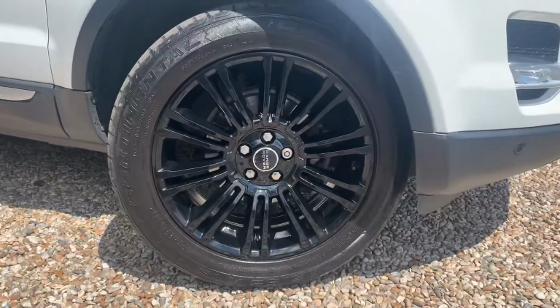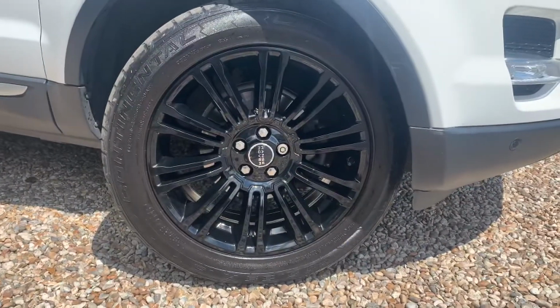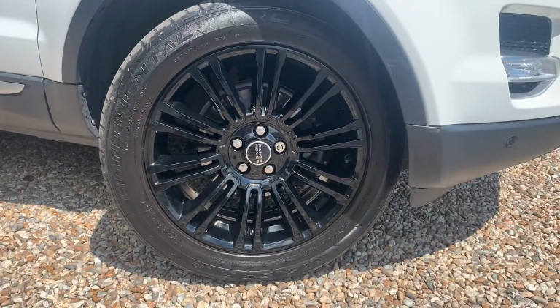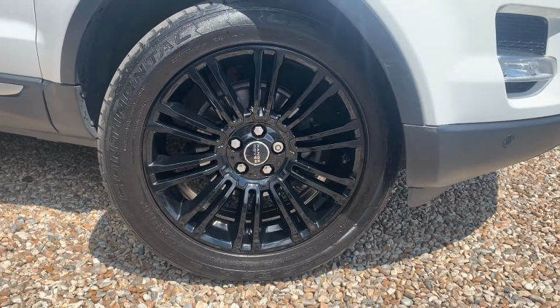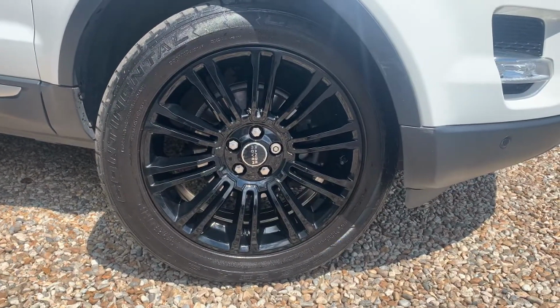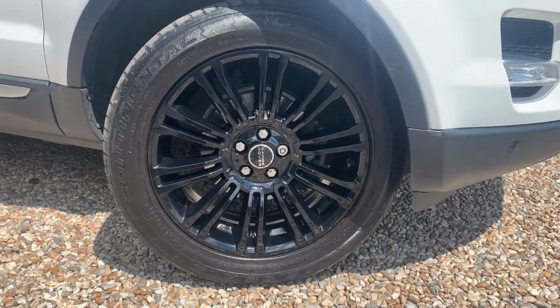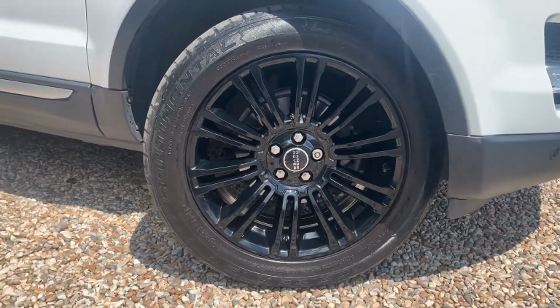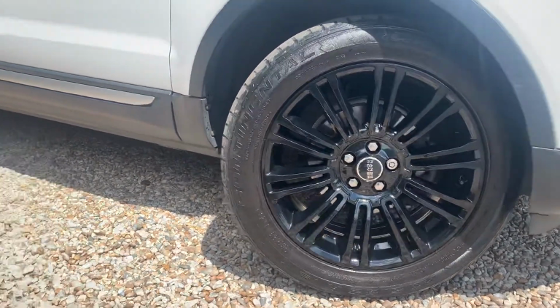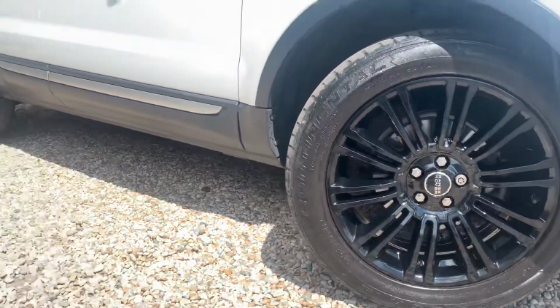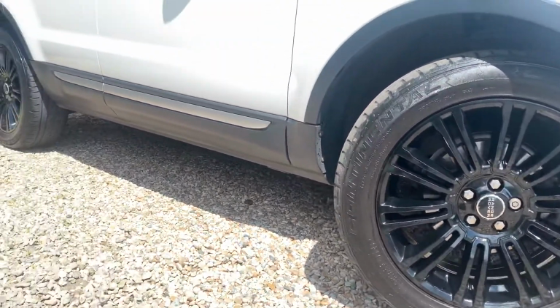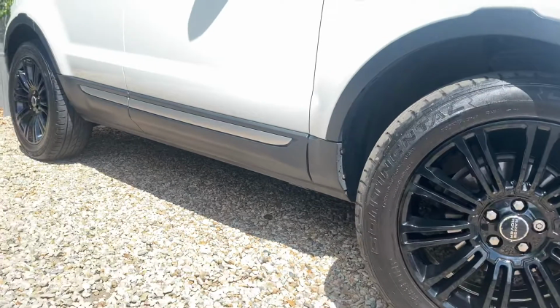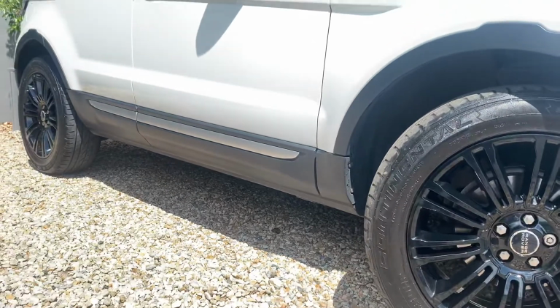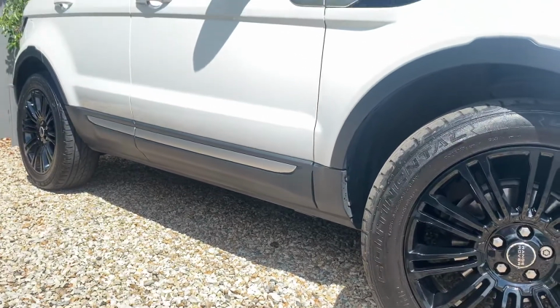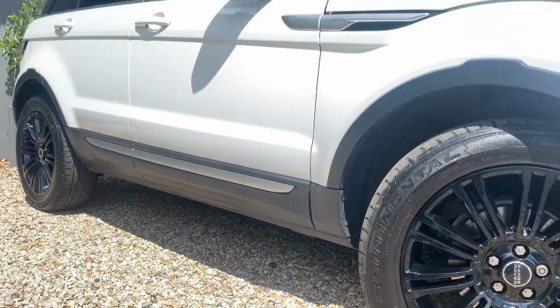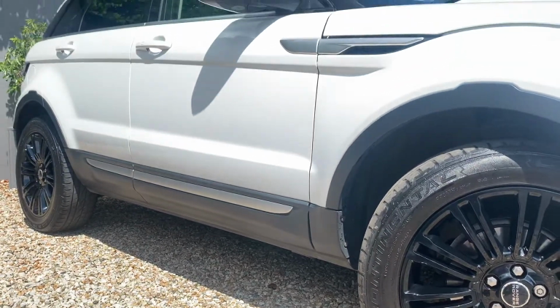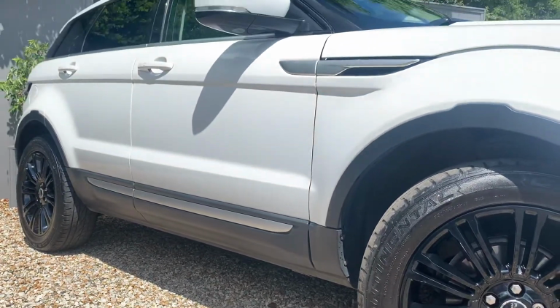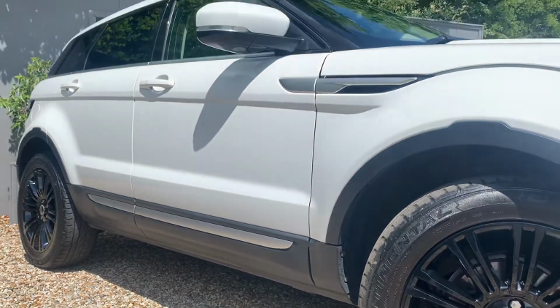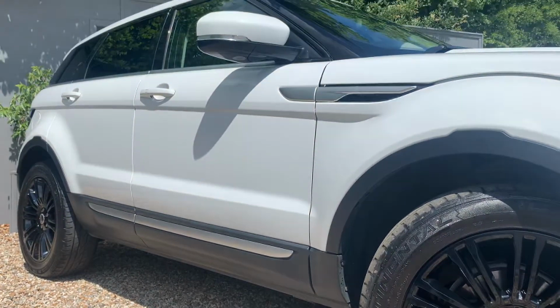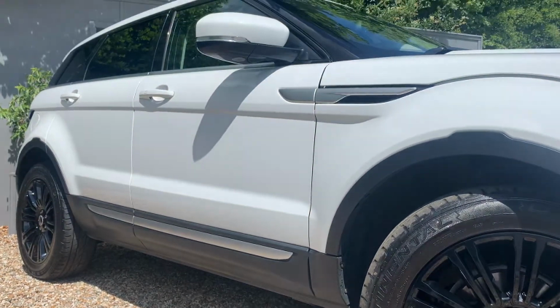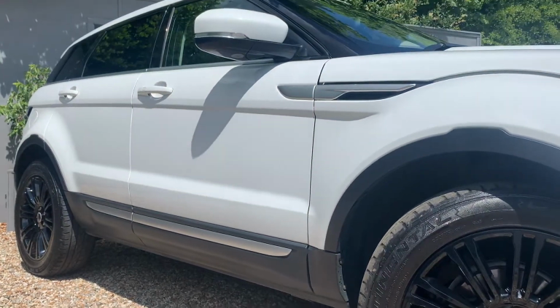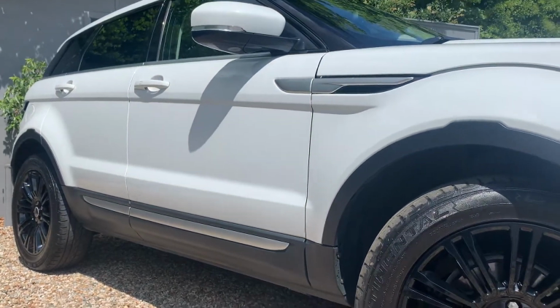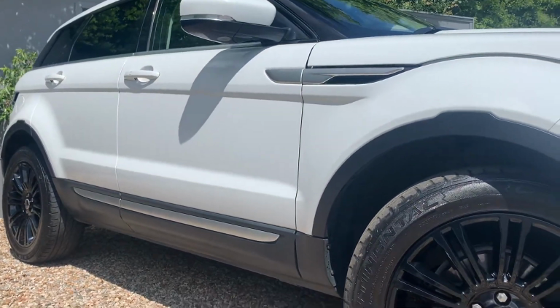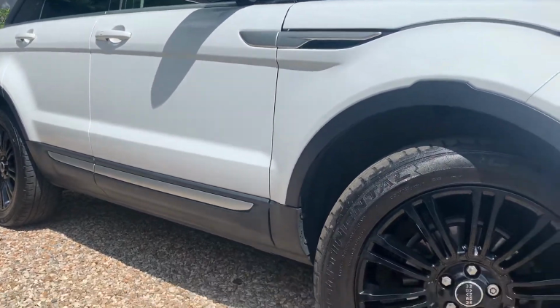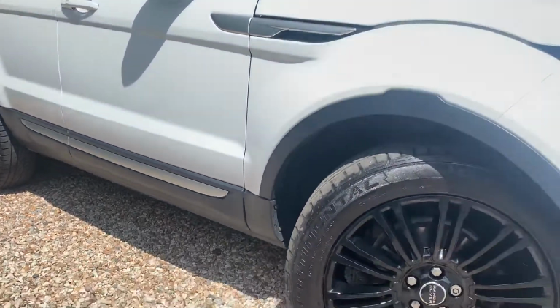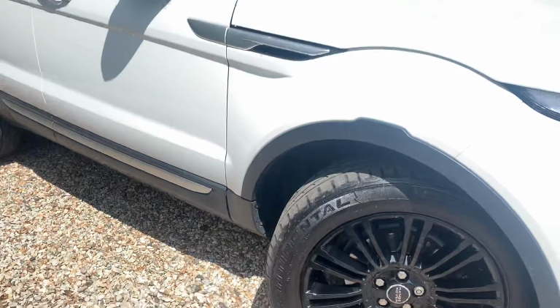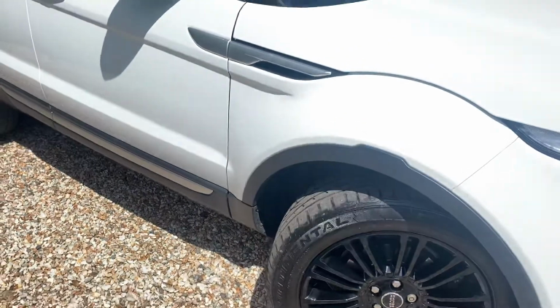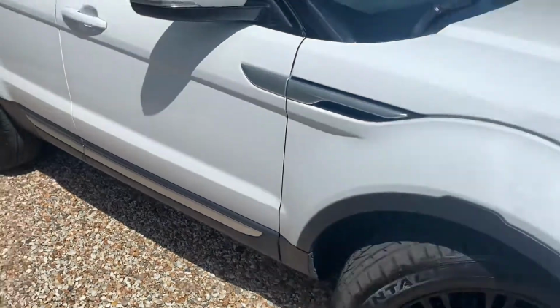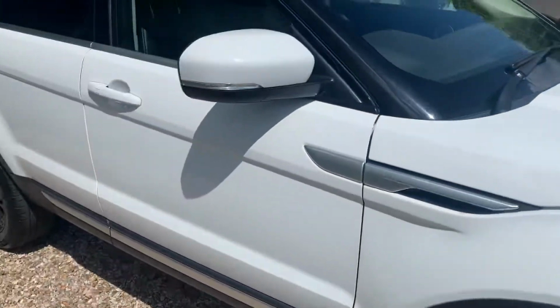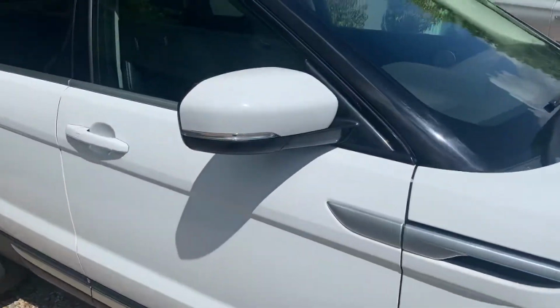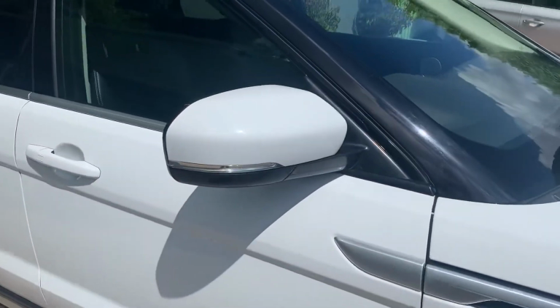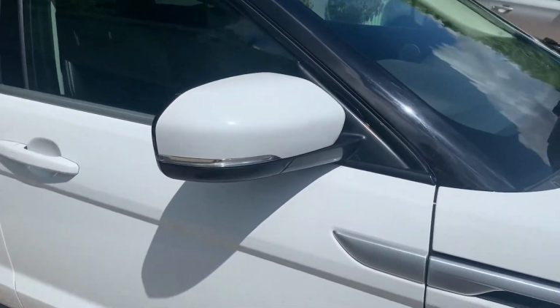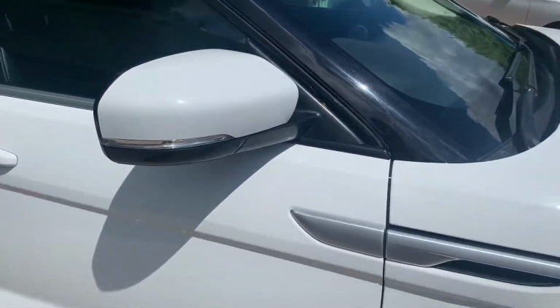You've got four completely unmarked gloss black alloys, which really does set the car off, especially with the white paintwork, just to finish off a really nice aesthetic.